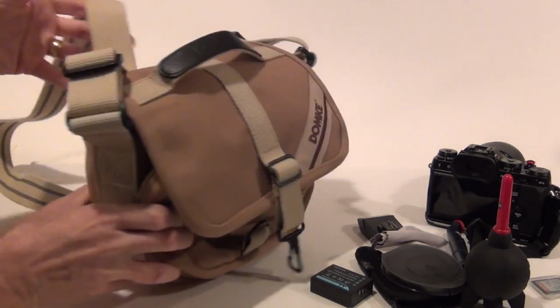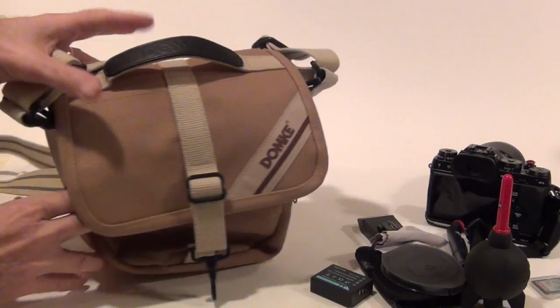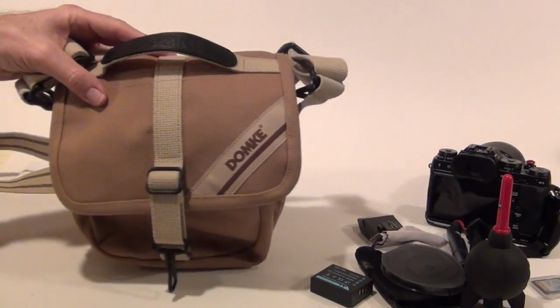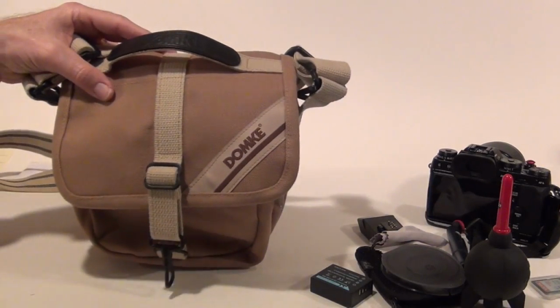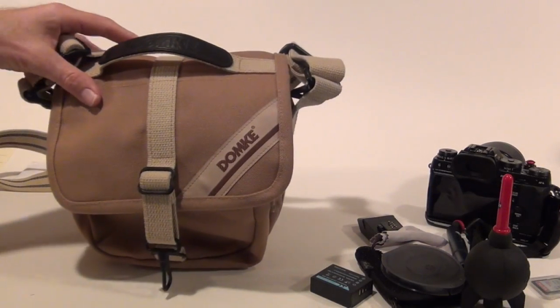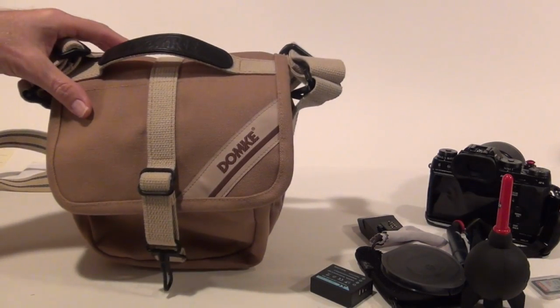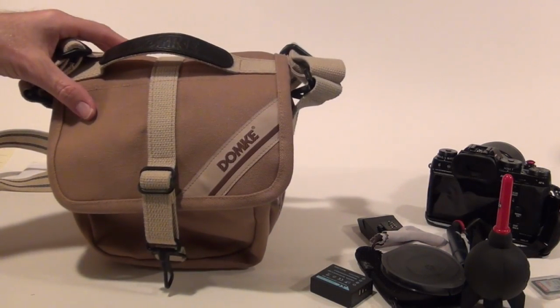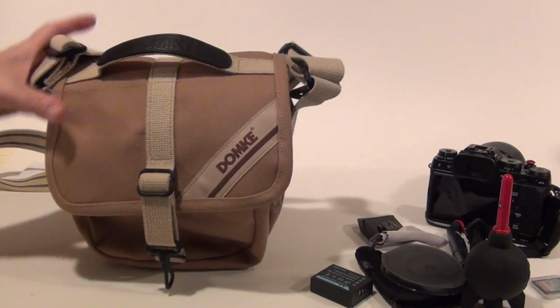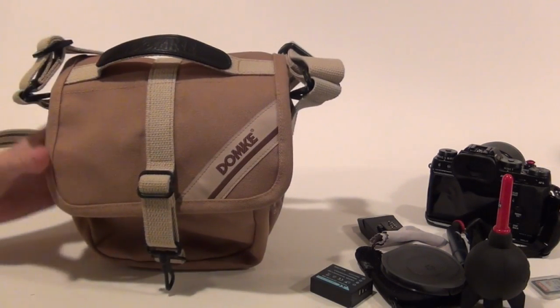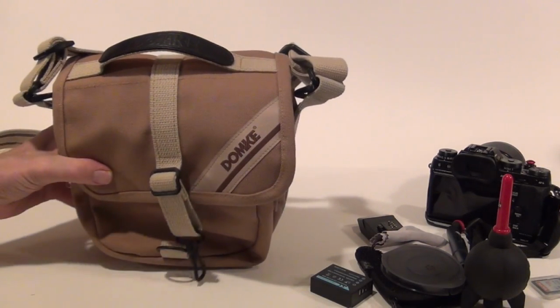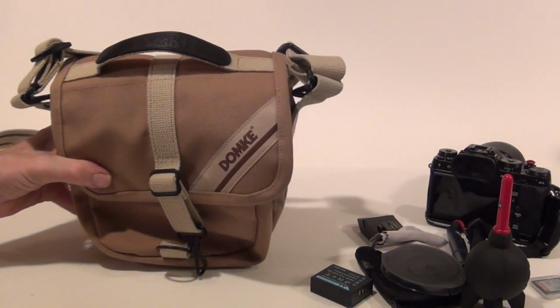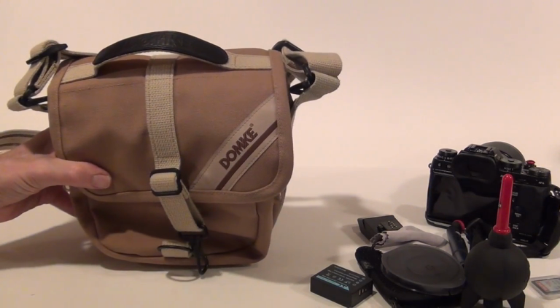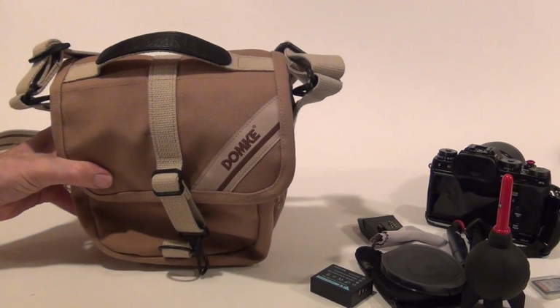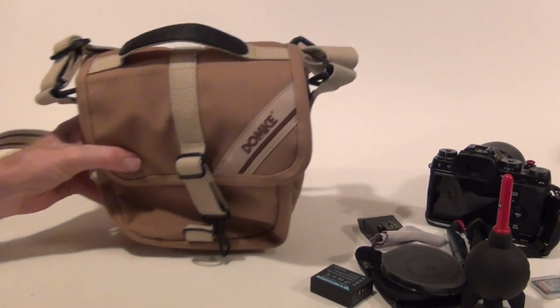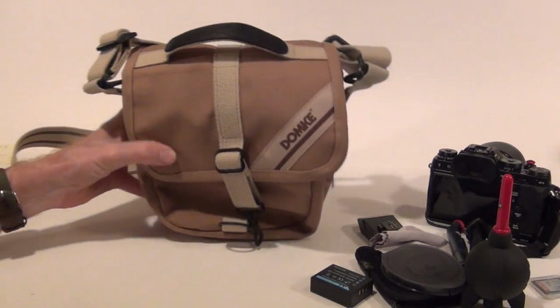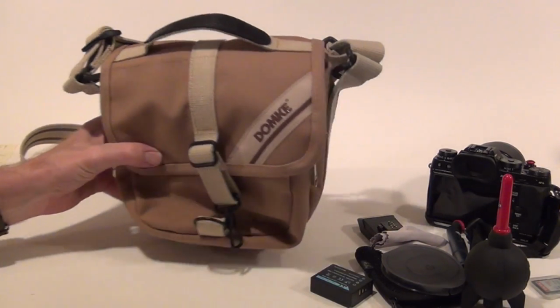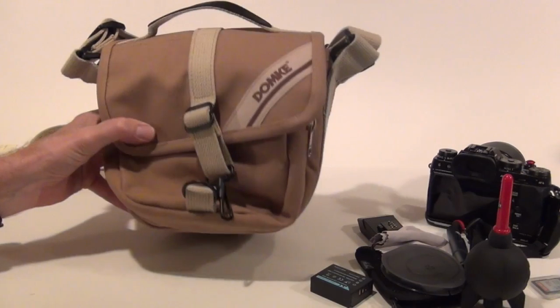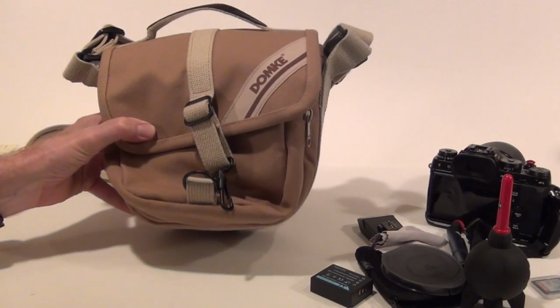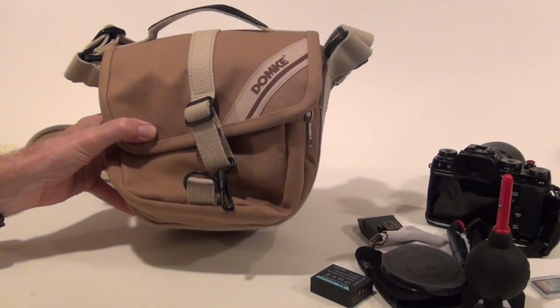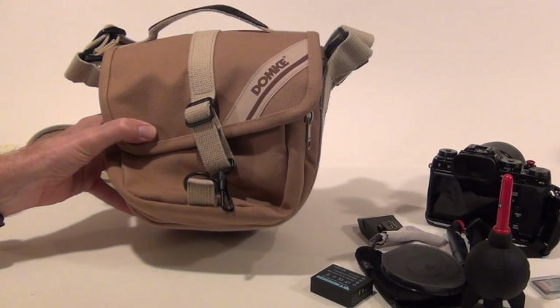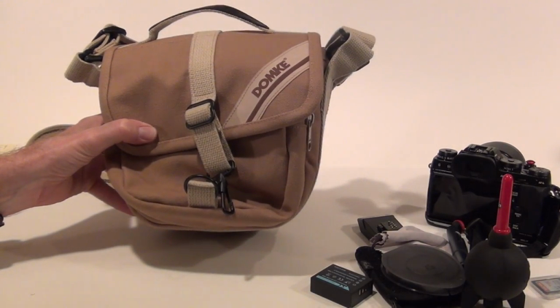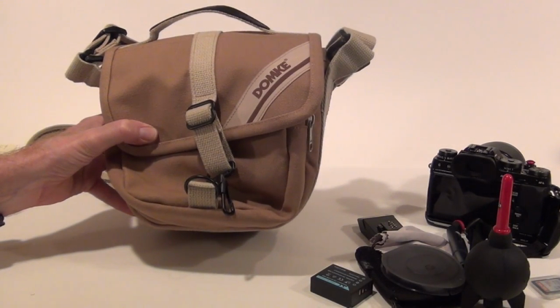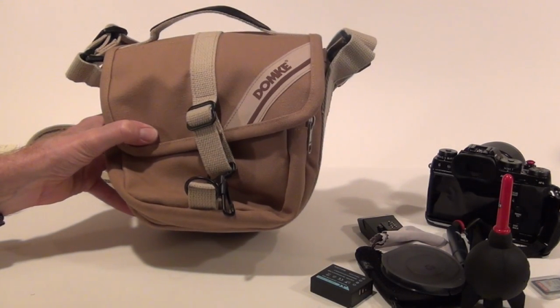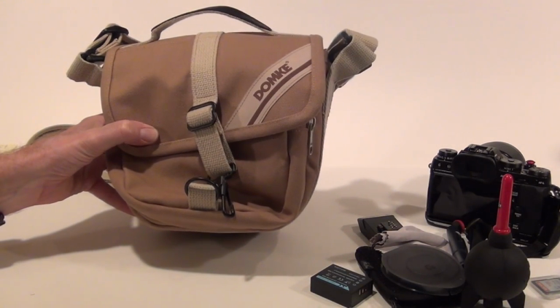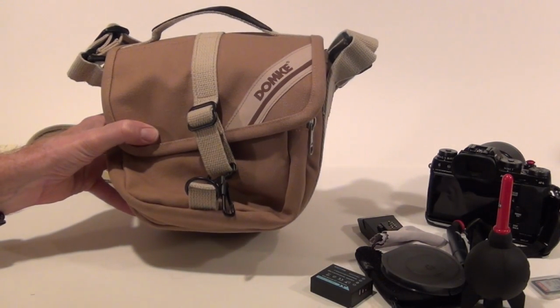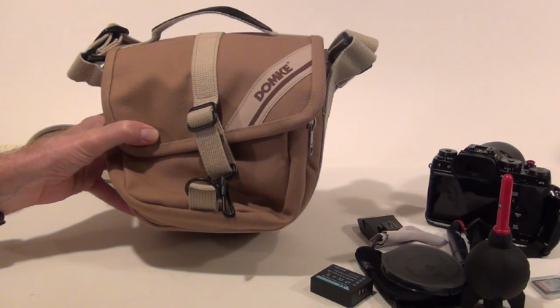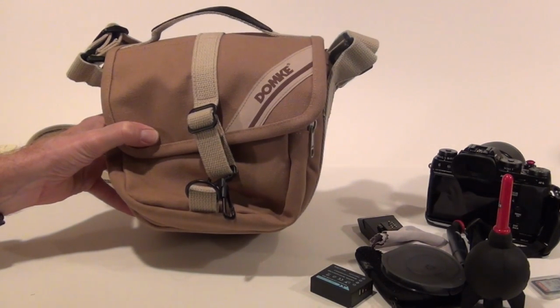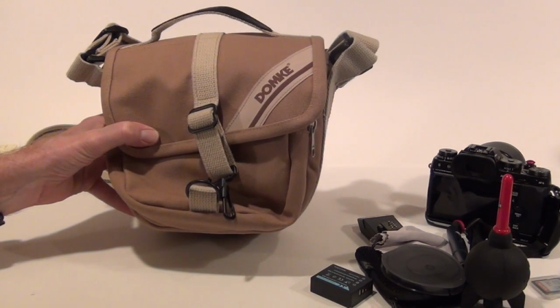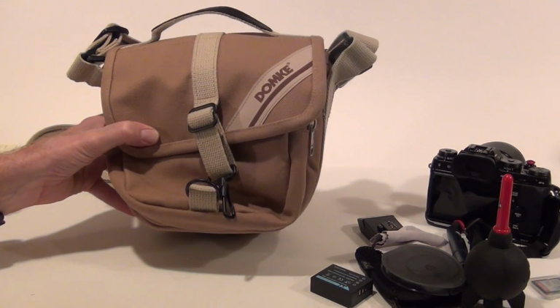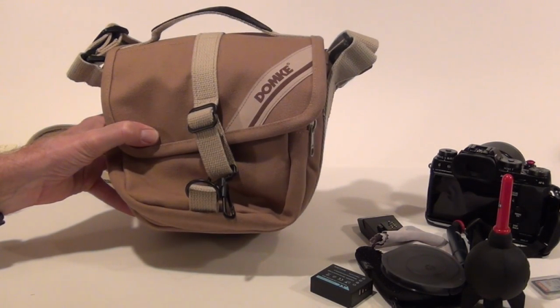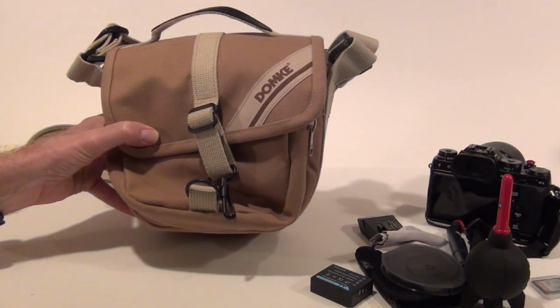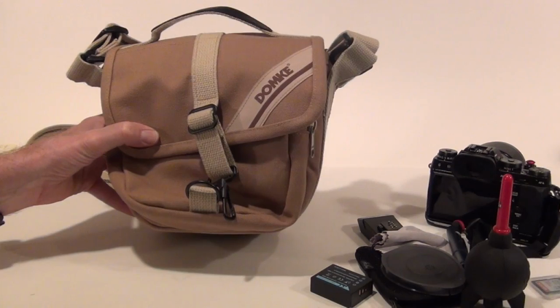I've also got a Domke F5XB that I'll bring in here and show you the differences and why I prefer the F9 over the F5XB.